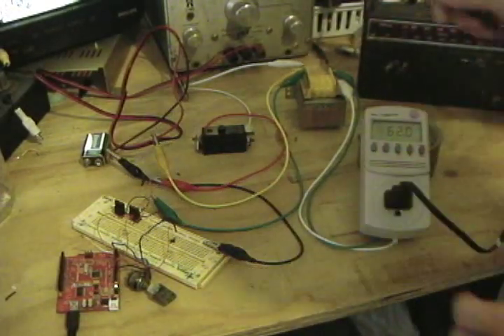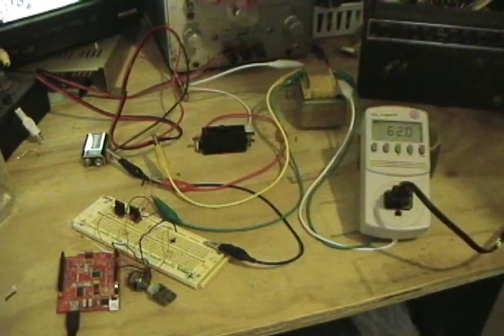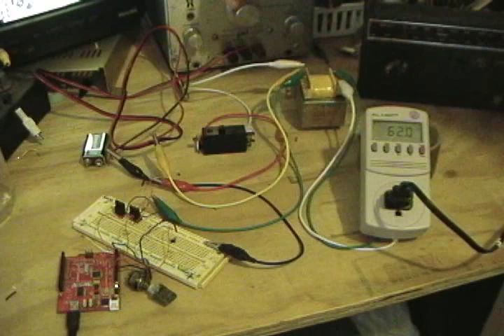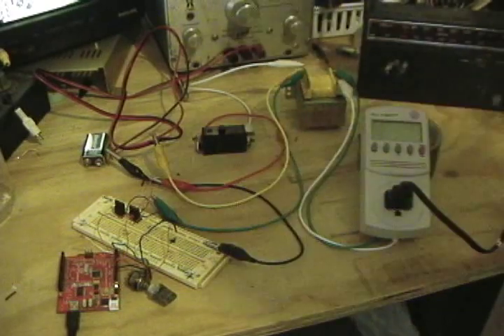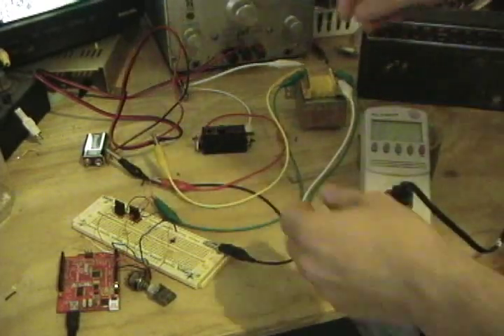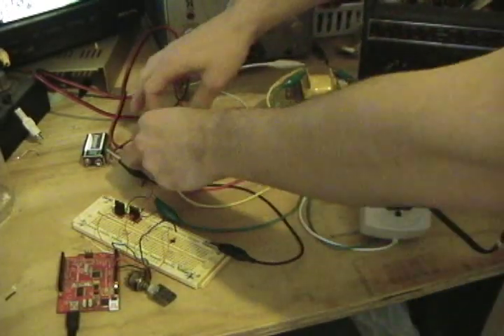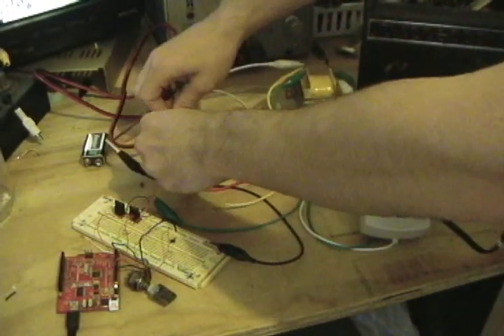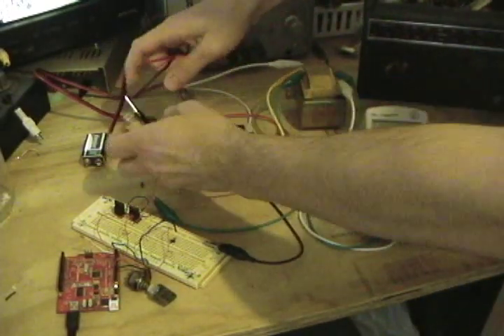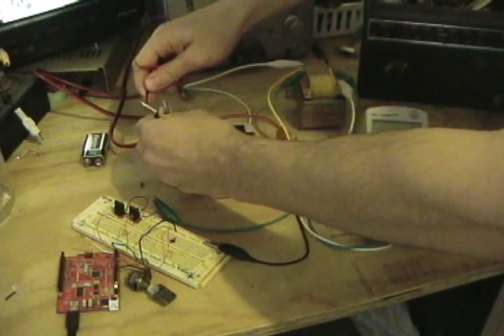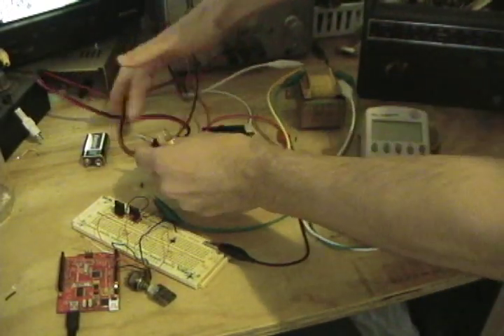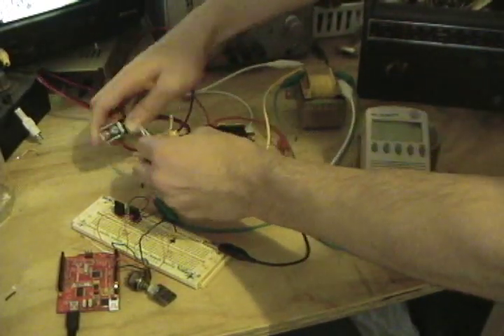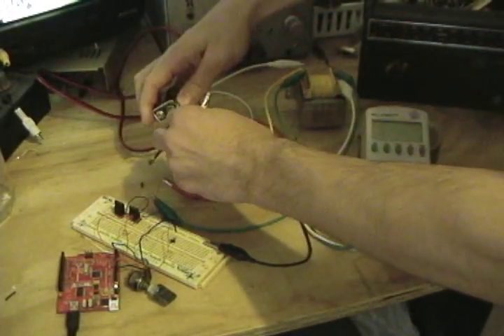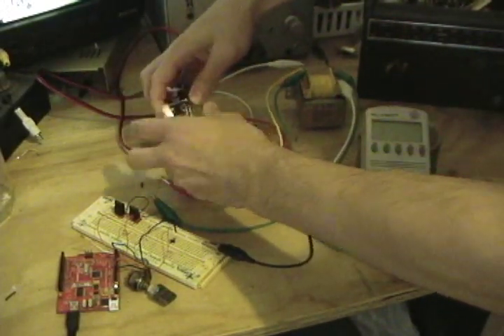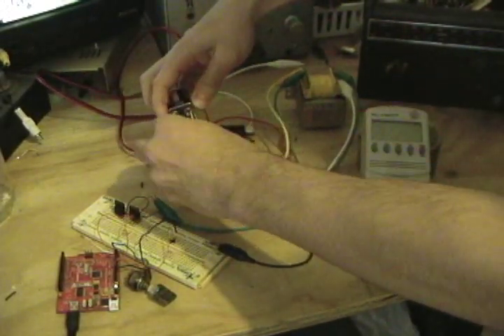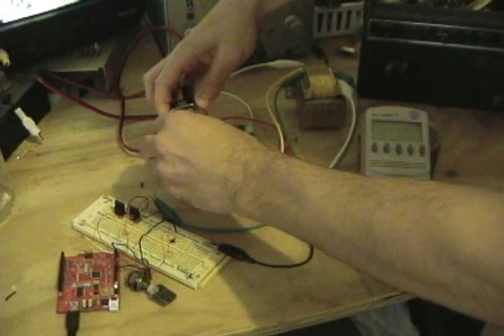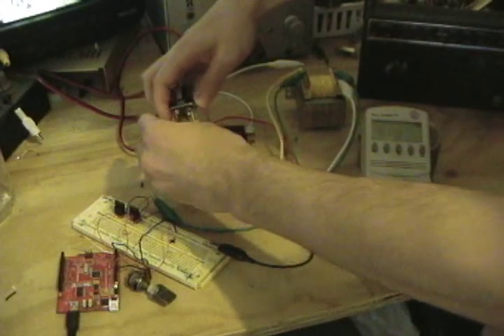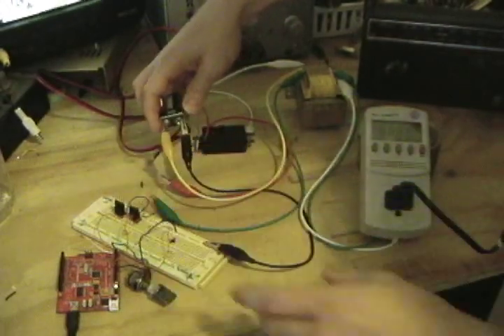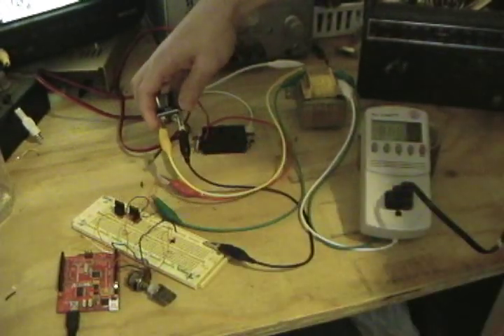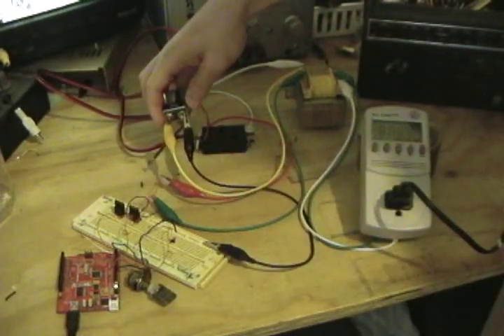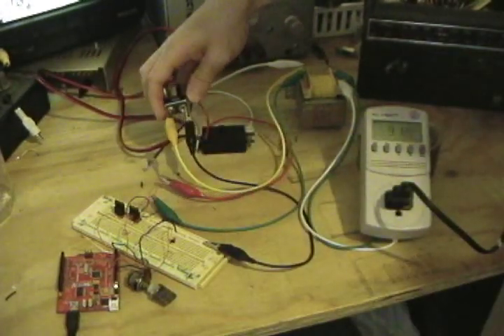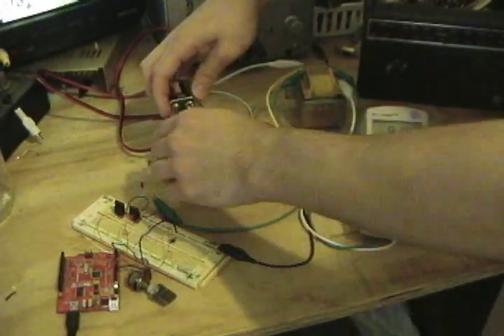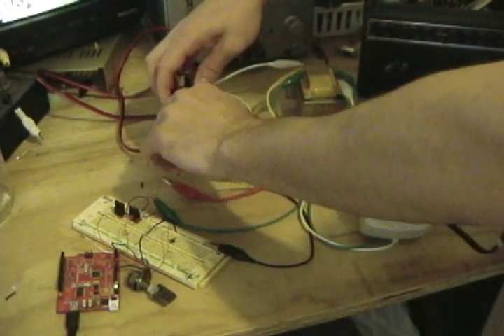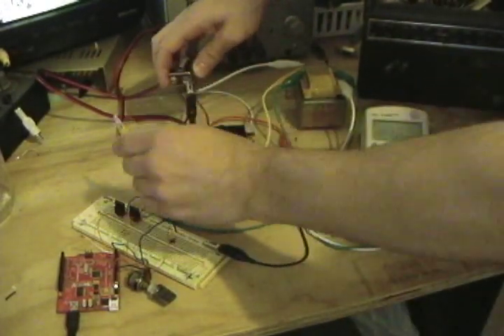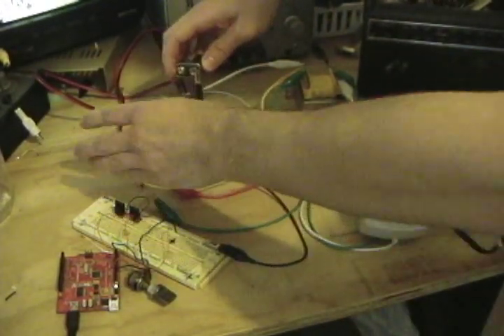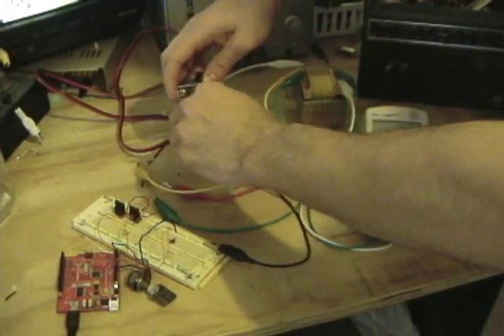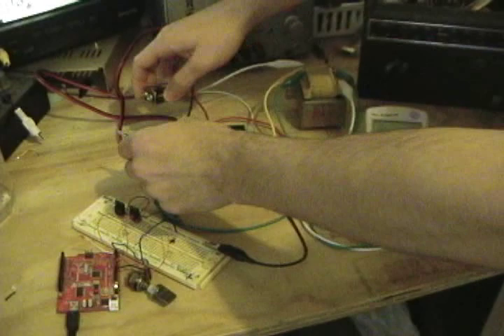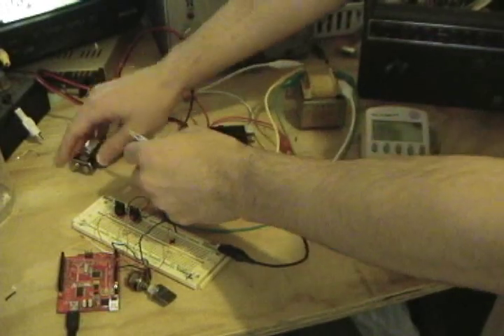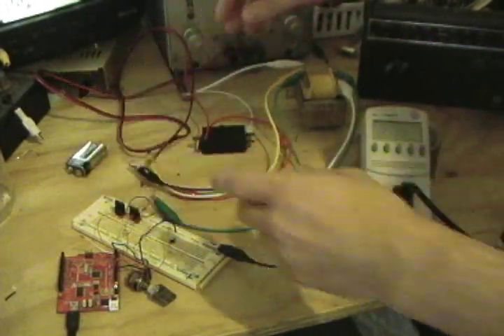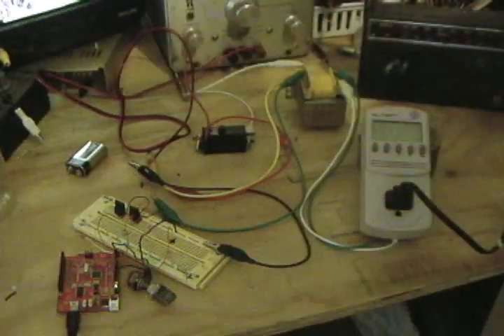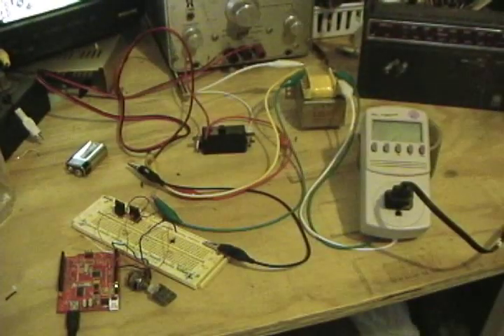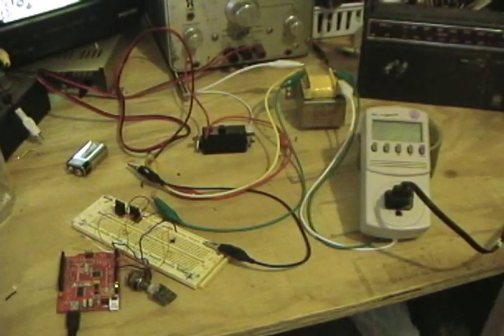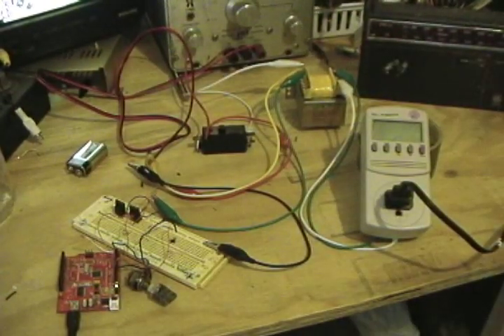Perhaps somewhat more impressively, here it is running off of a 9 volt battery. And I will switch everything around here in a moment so you can see a light bulb.